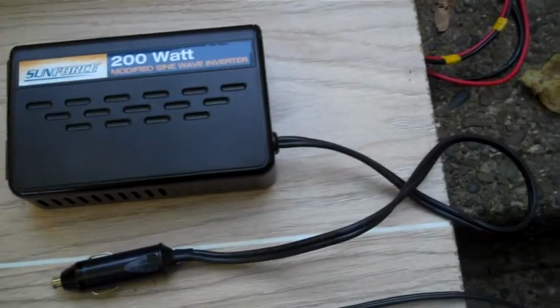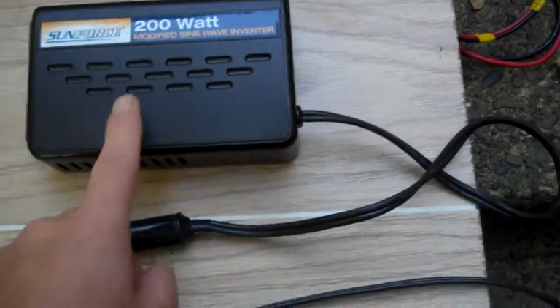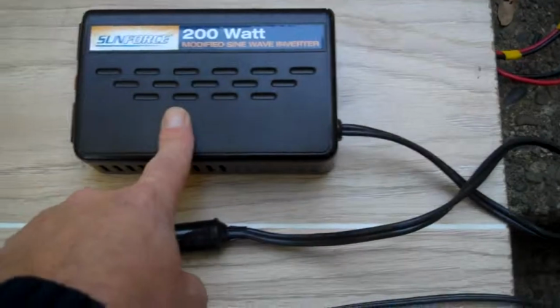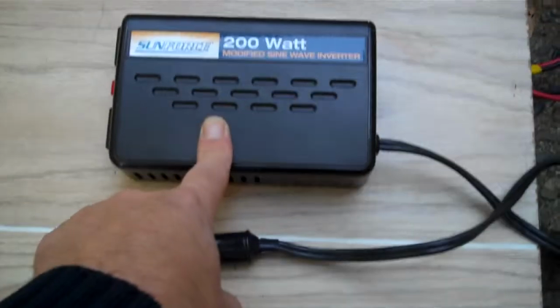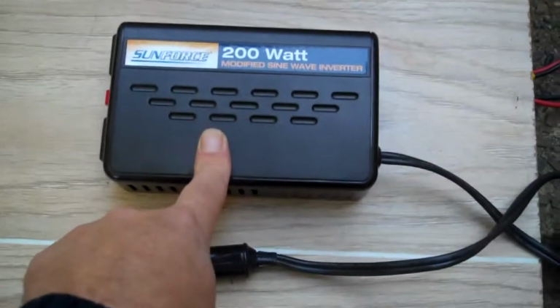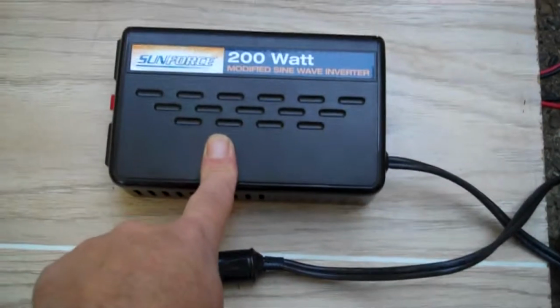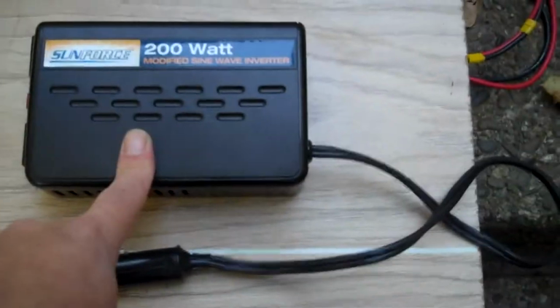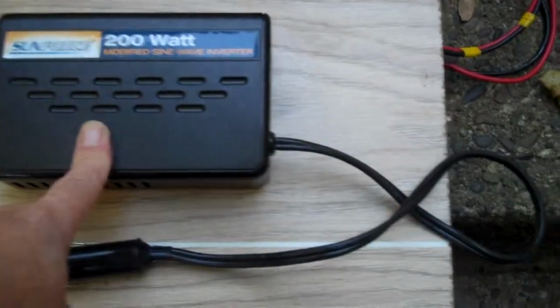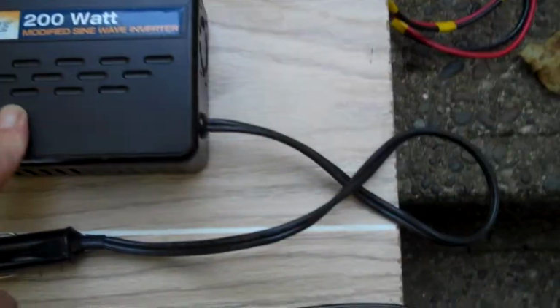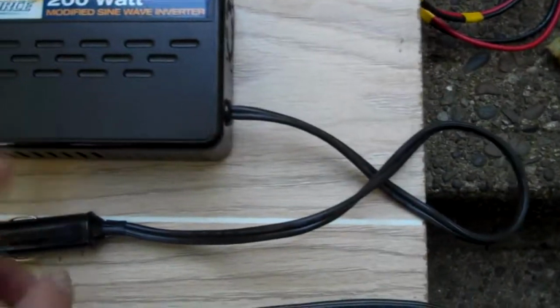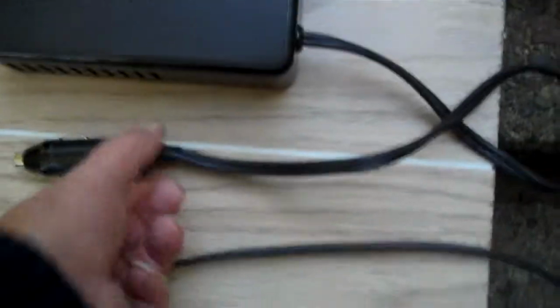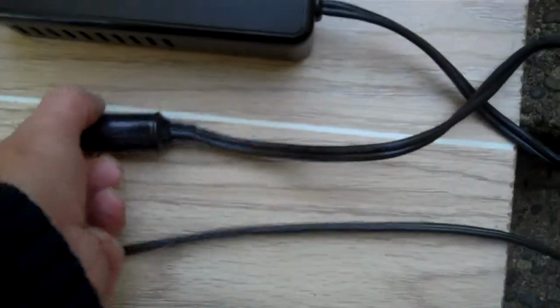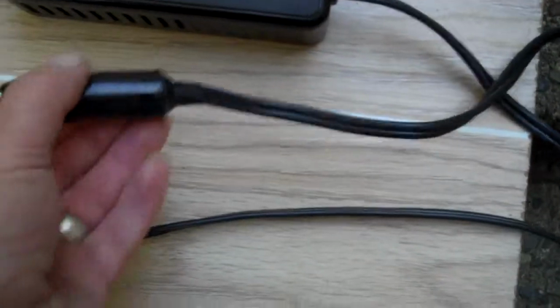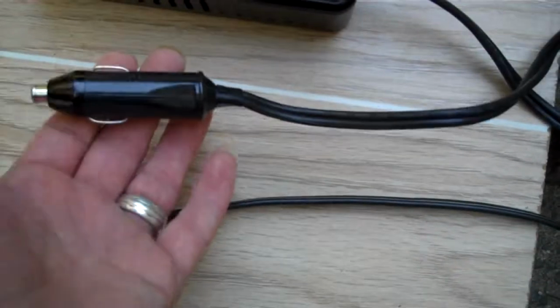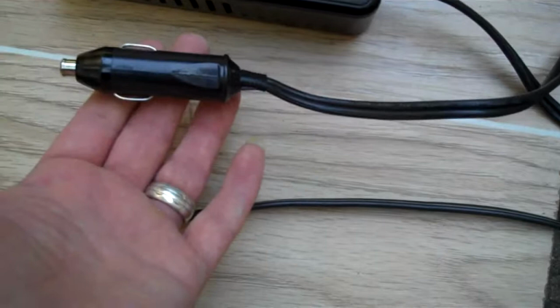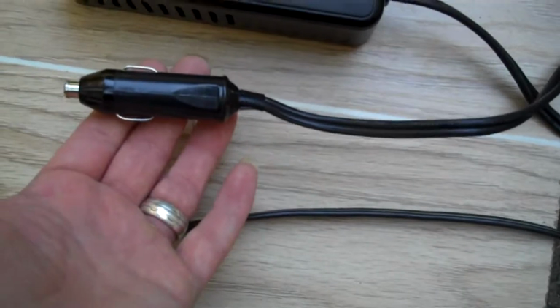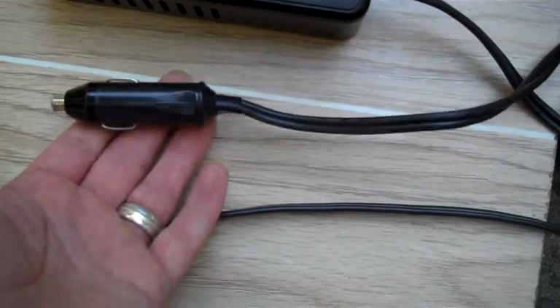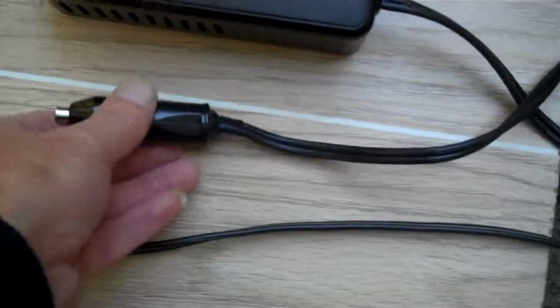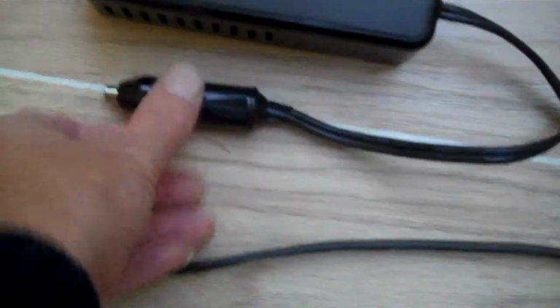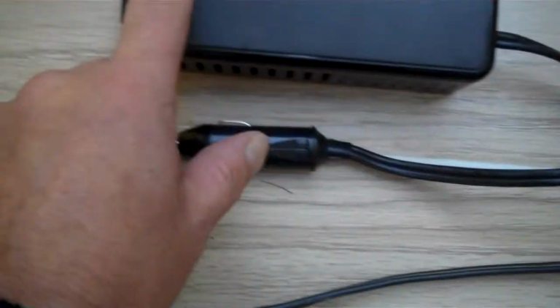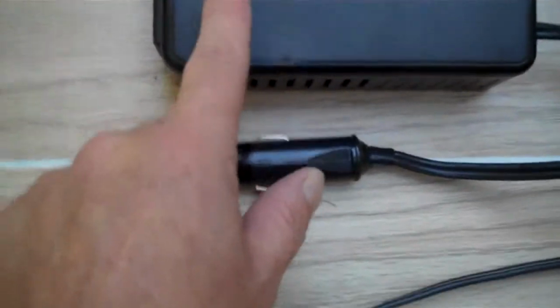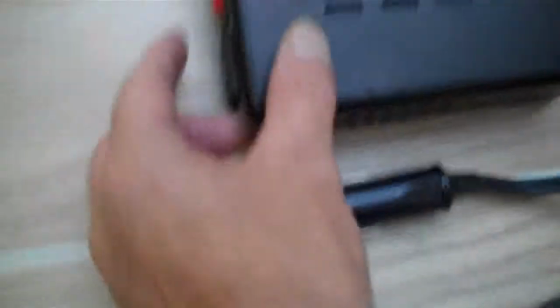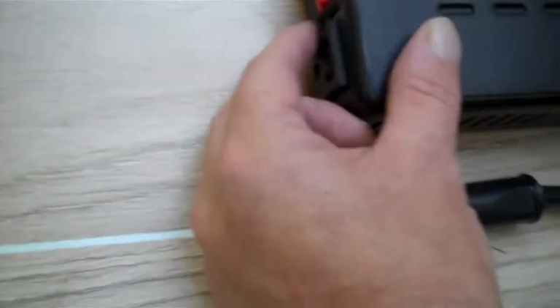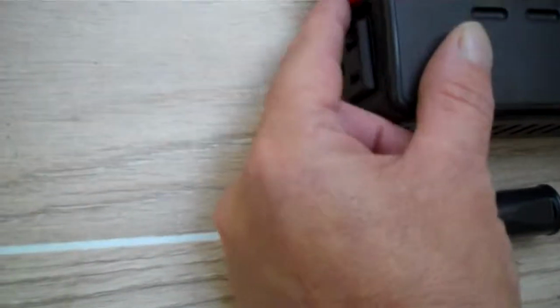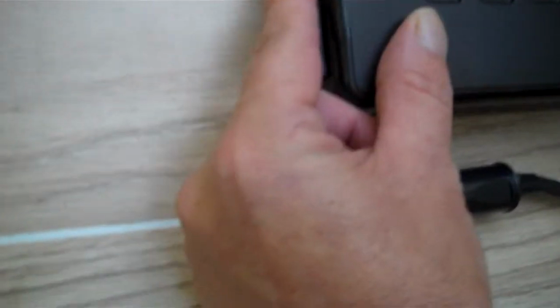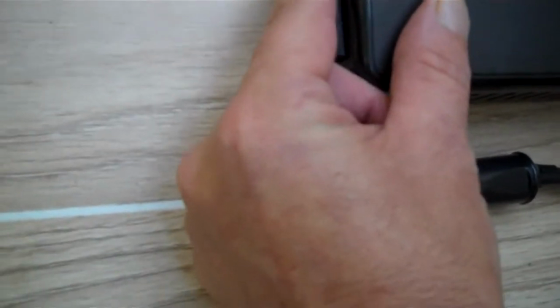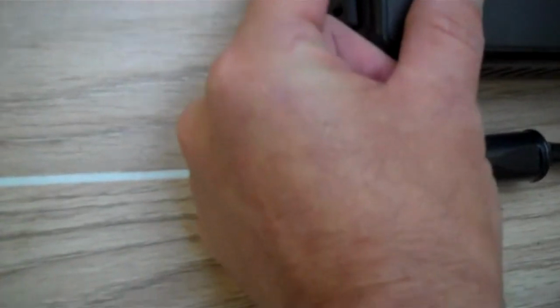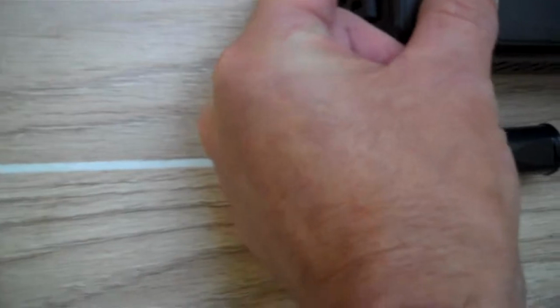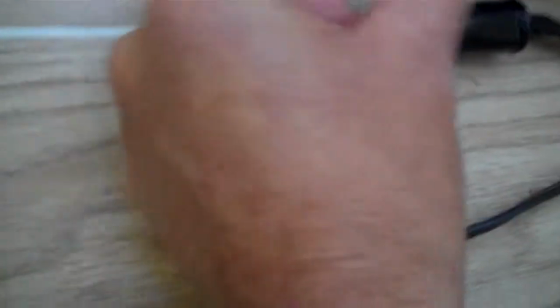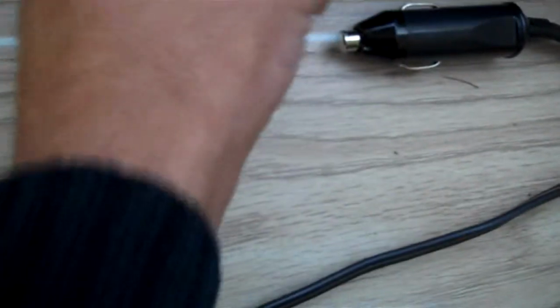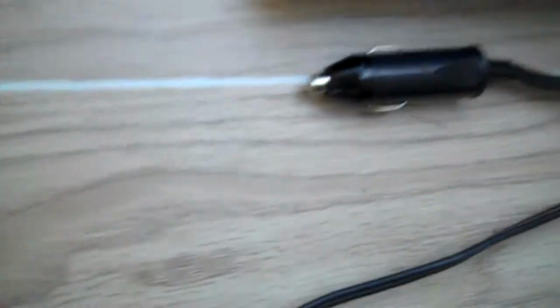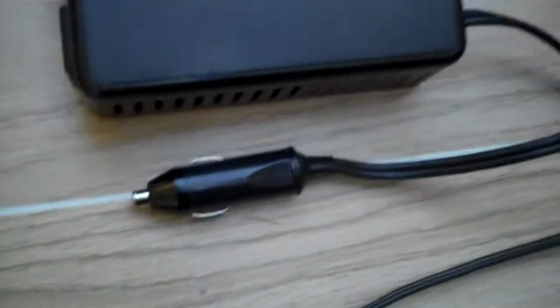Then we come up to another inverter. This one came with my solar panels — cigarette lighter attachment. It's a 200 watt with a little power switch on the front and two AC outlets.